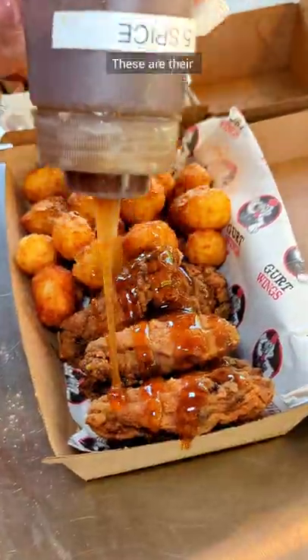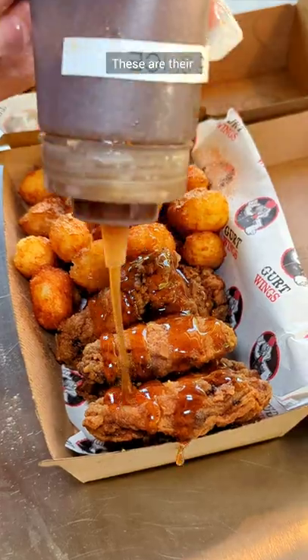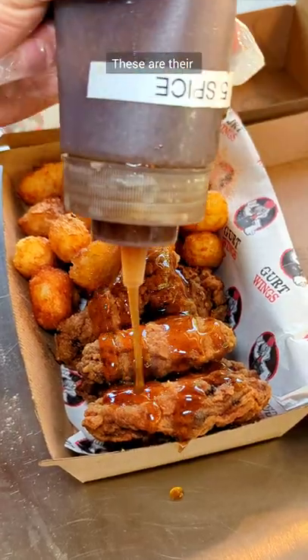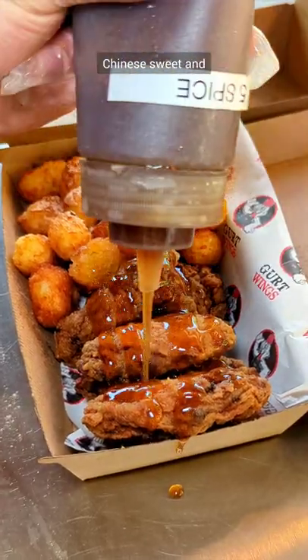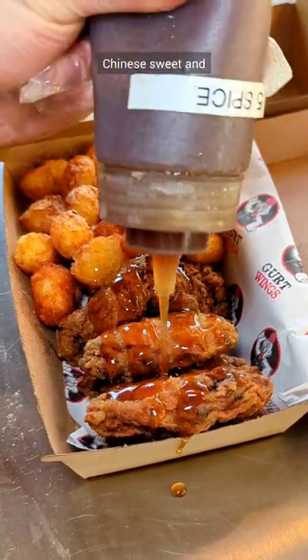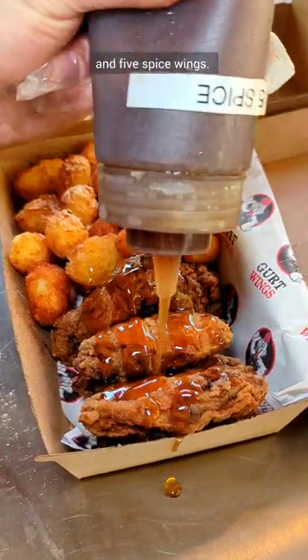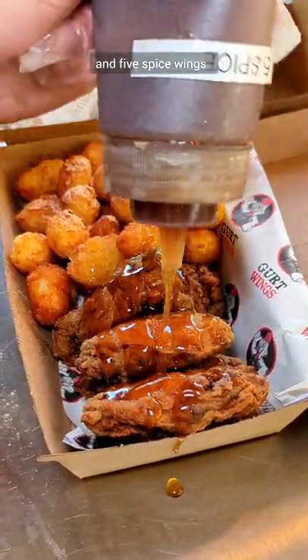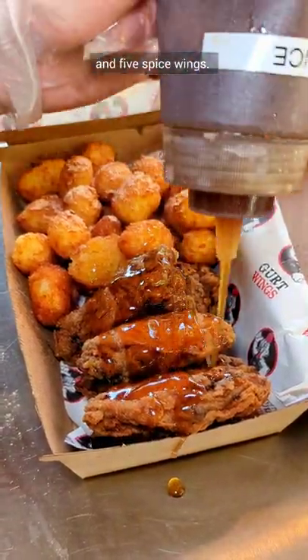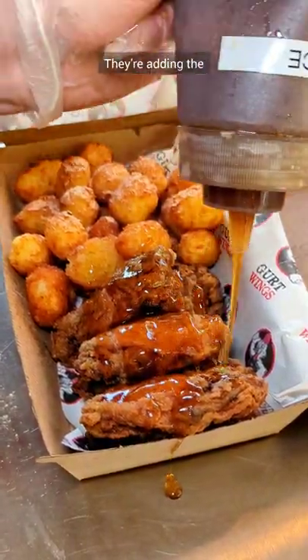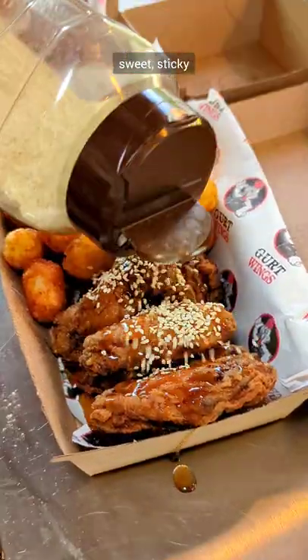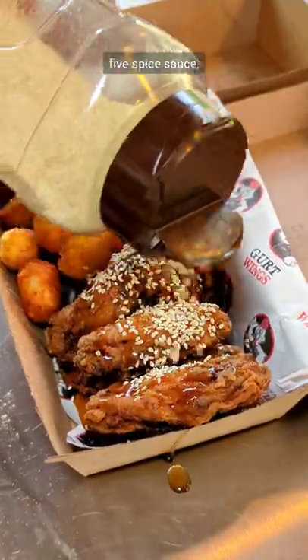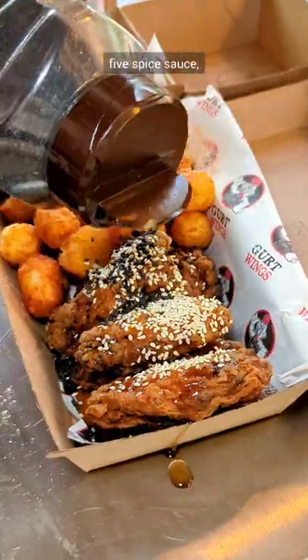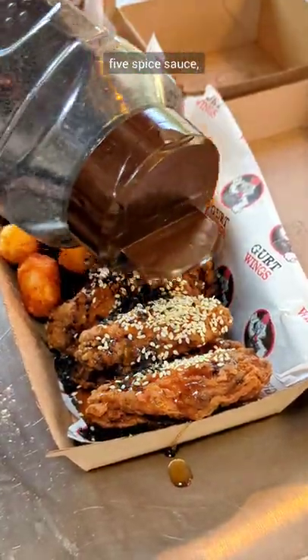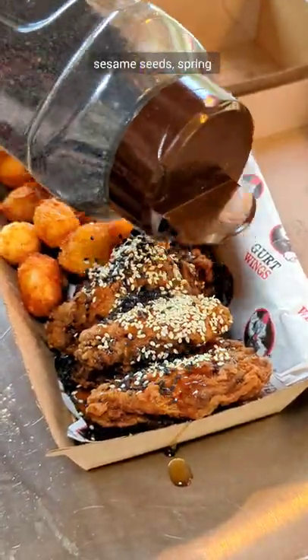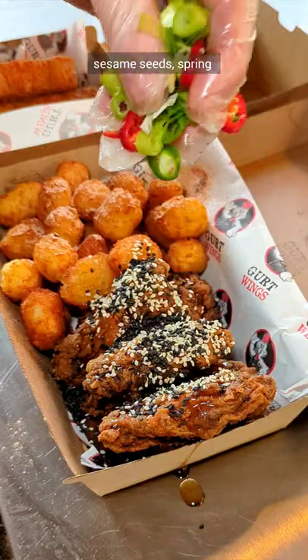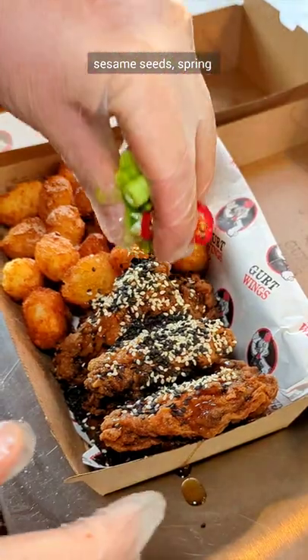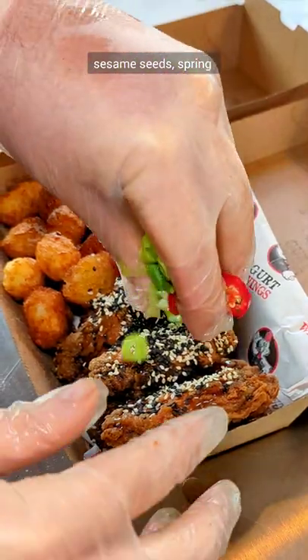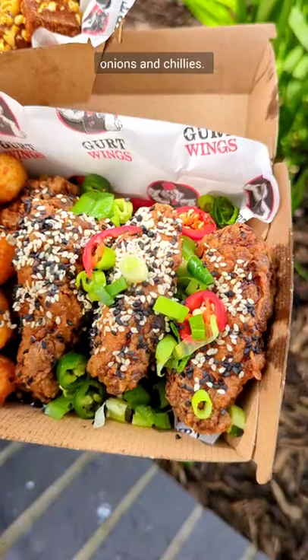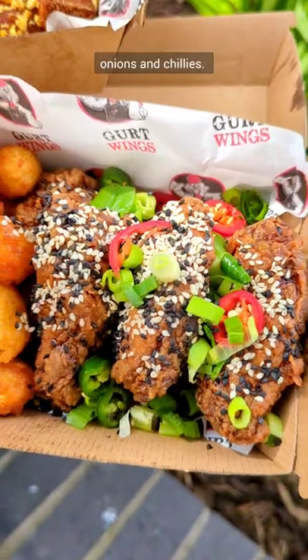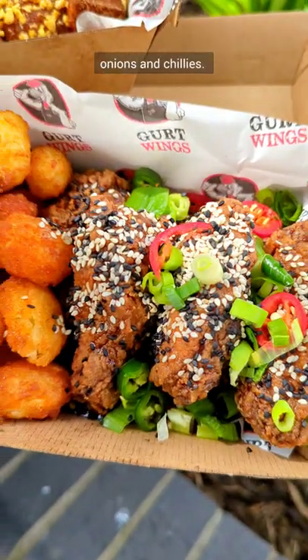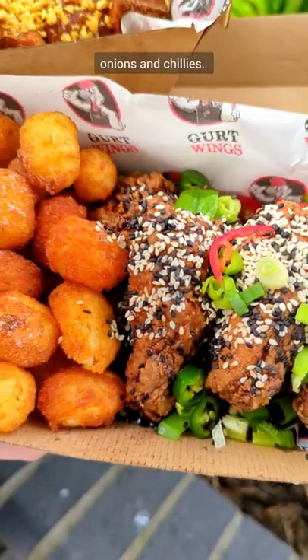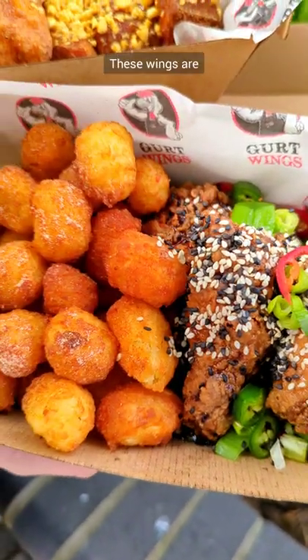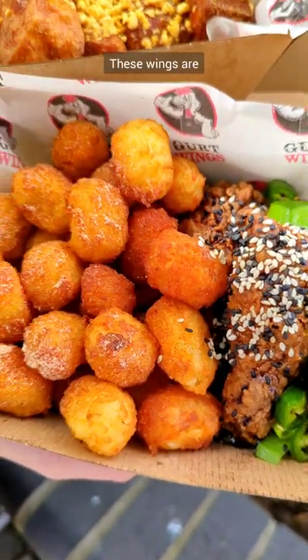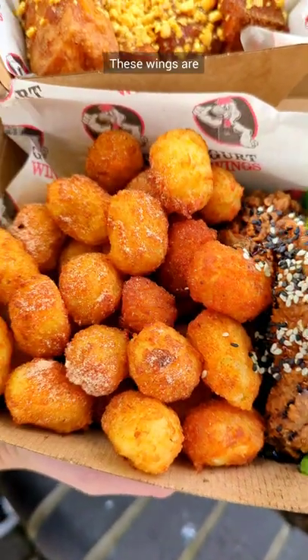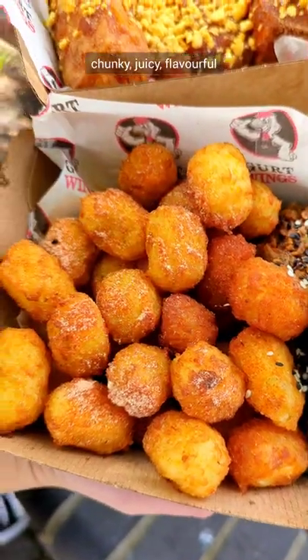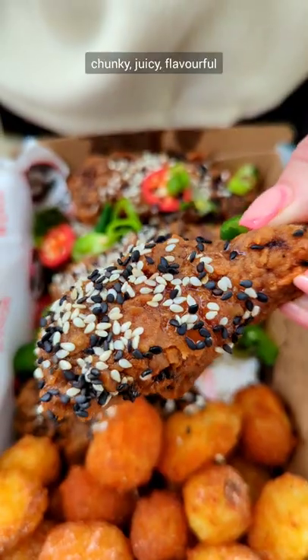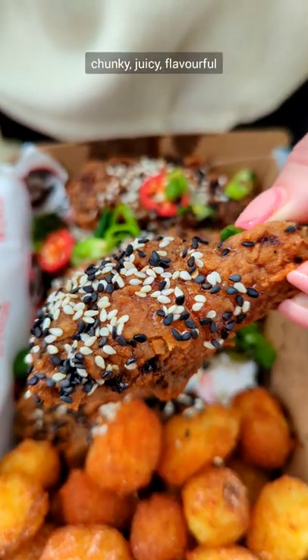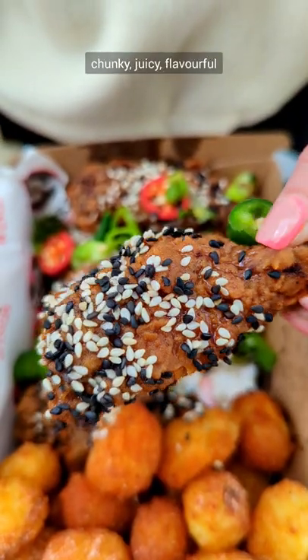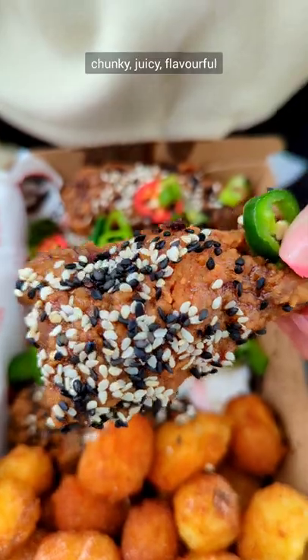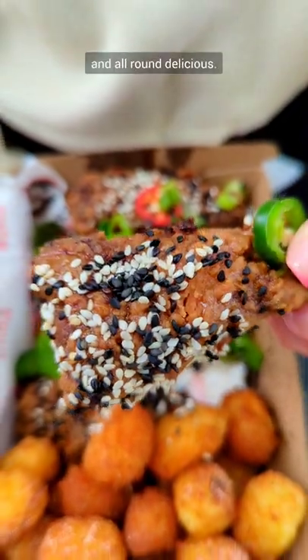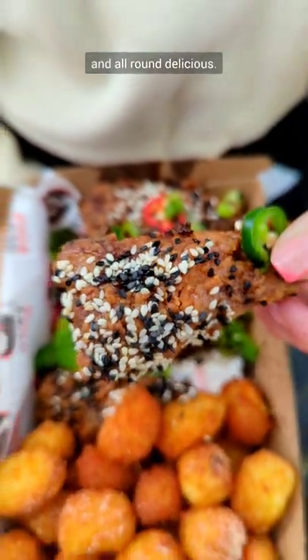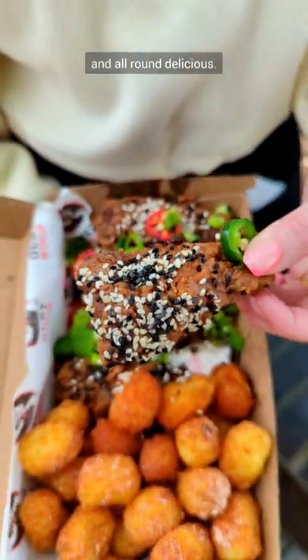These are their Chinese sweet and five spice wings. They're adding the sweet sticky five spice sauce, sesame seeds, spring onions and chilies. These wings are chunky, juicy, flavourful and all round delicious.